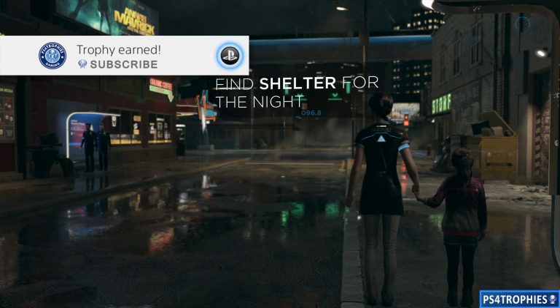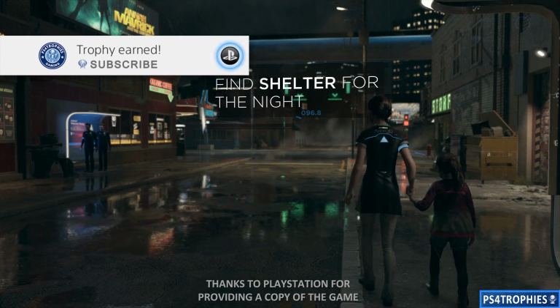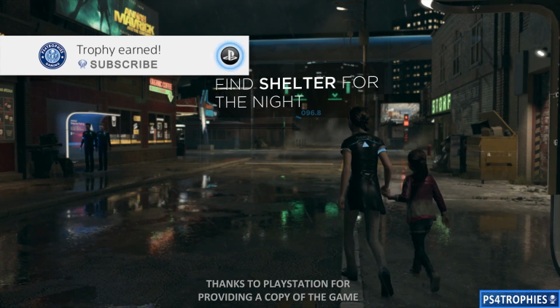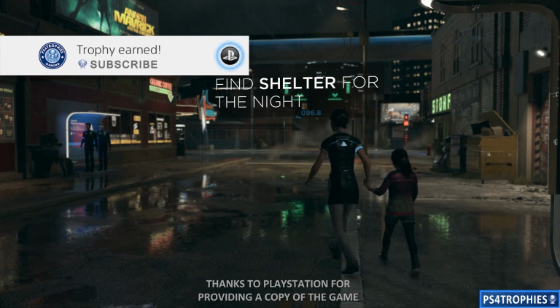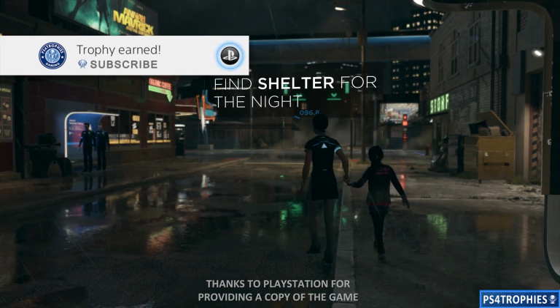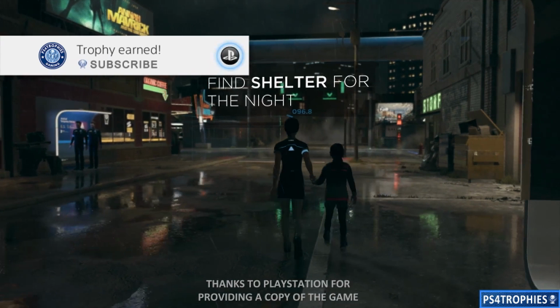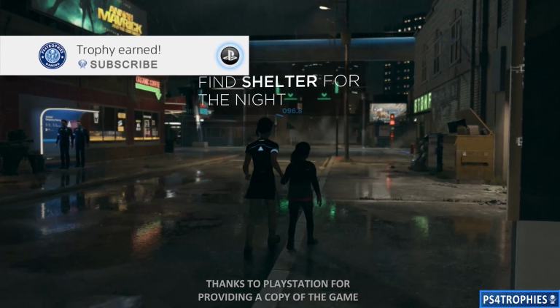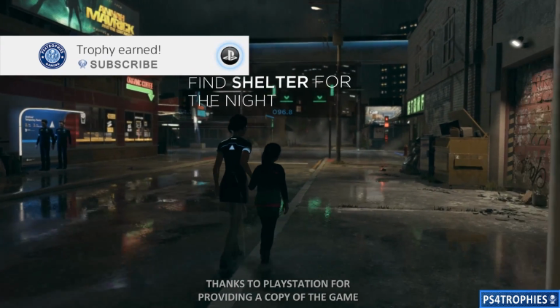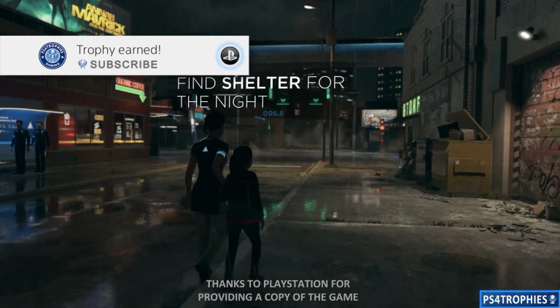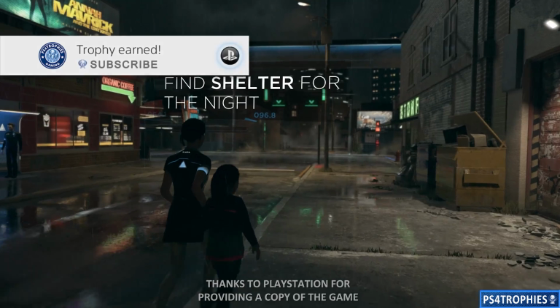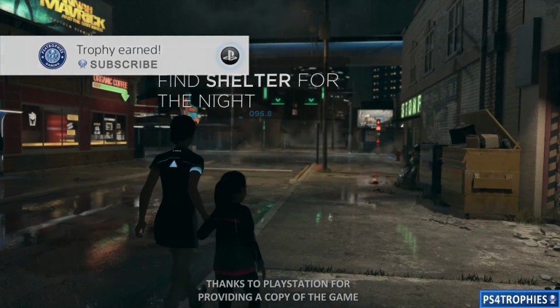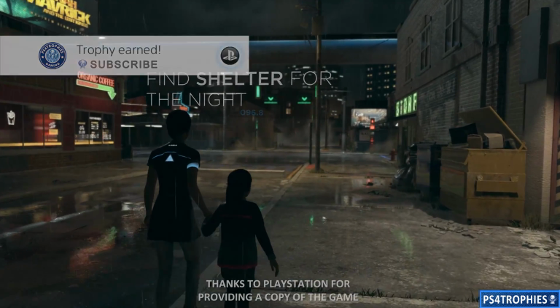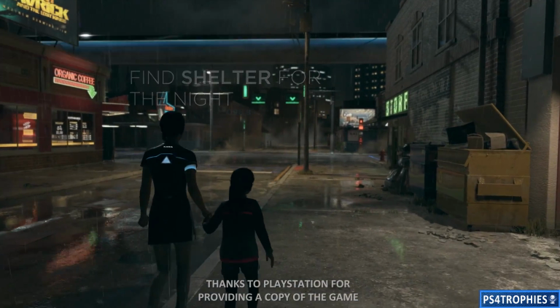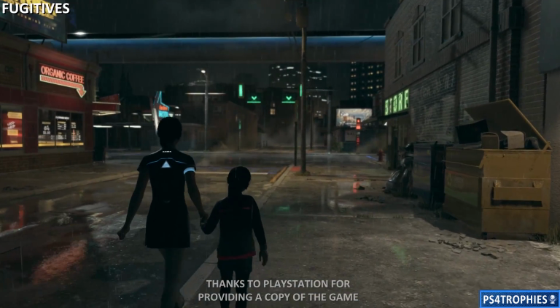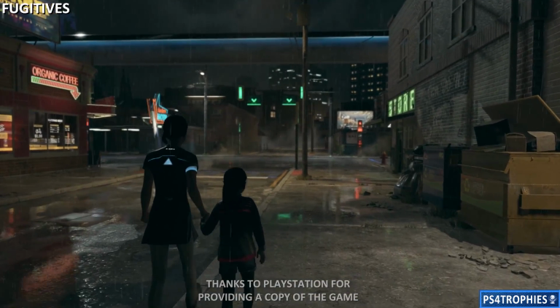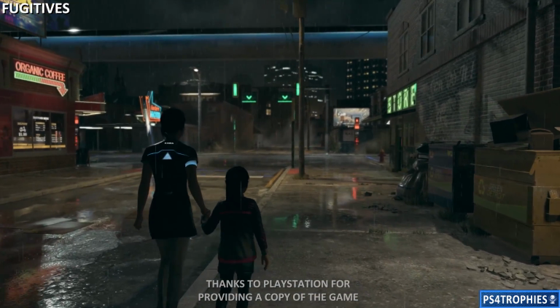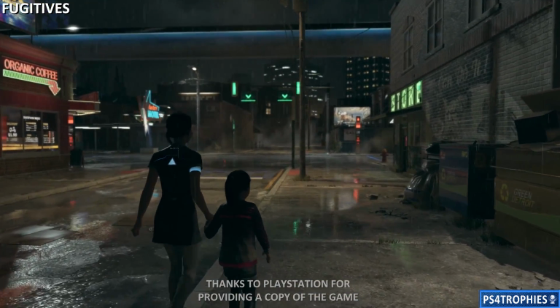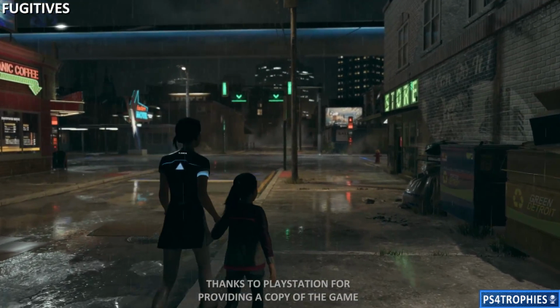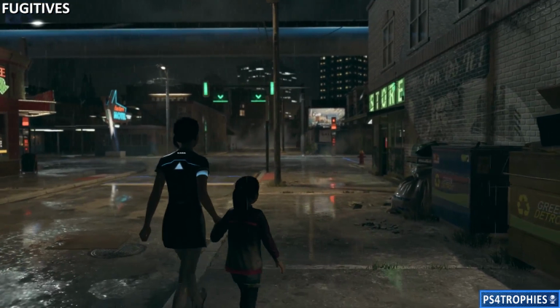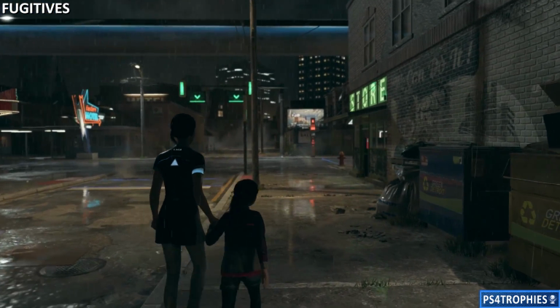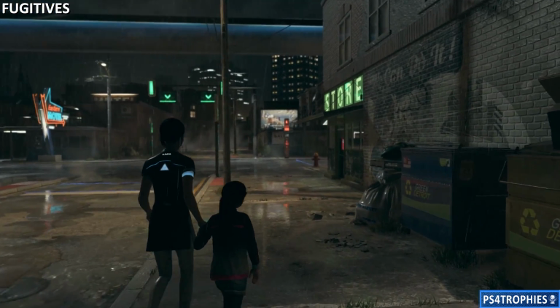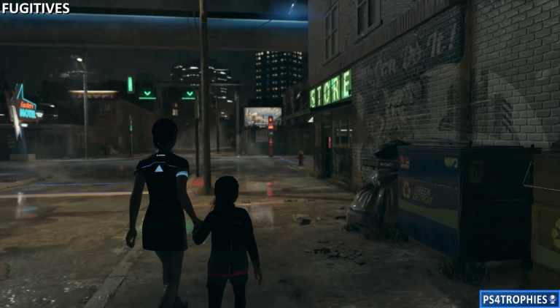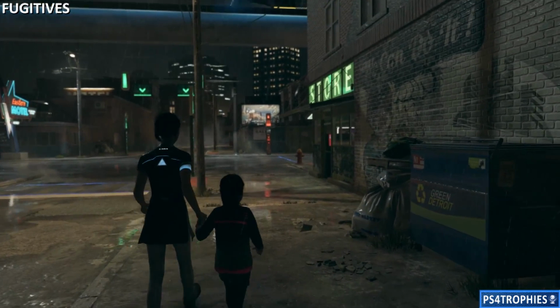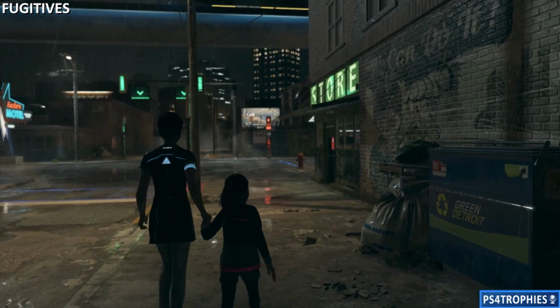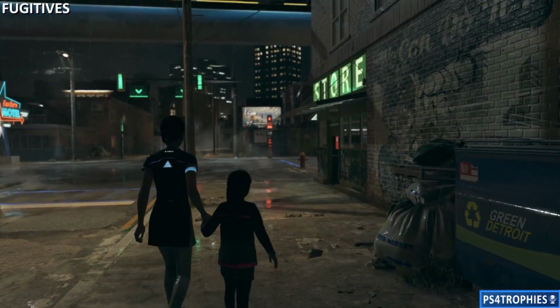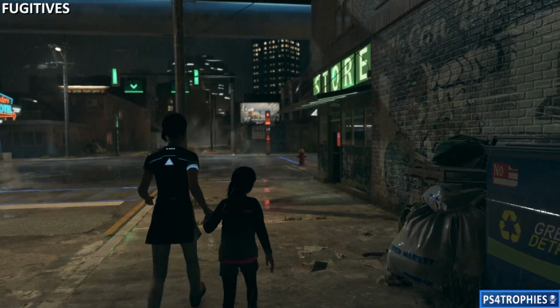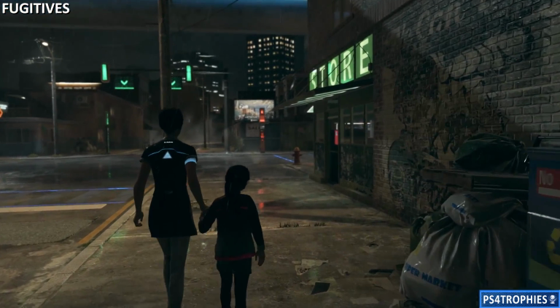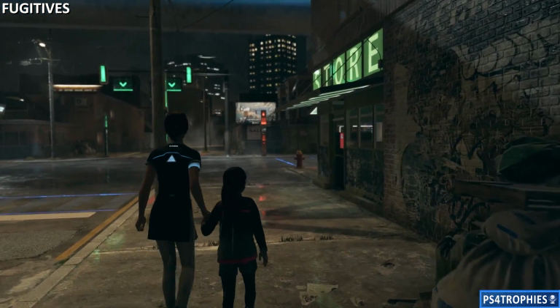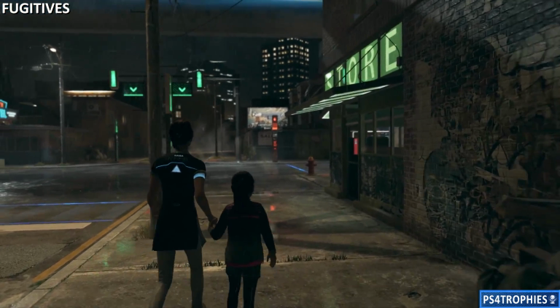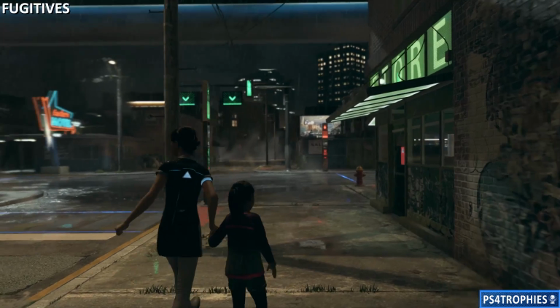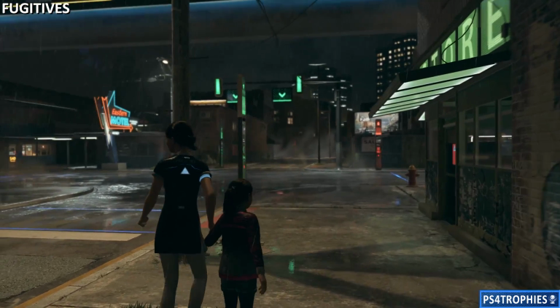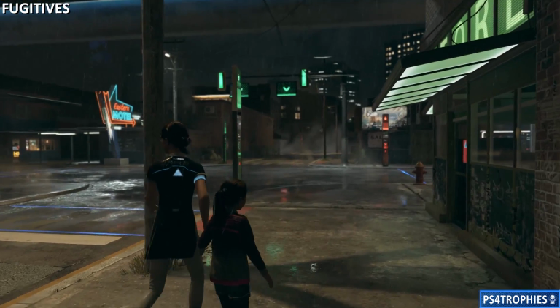Hello everyone. We are in the chapter called Fugitives and there's a trophy called Shelter, and that is for sleeping in either the motel or the squat. This is just a quick guide on how to sleep in the motel.